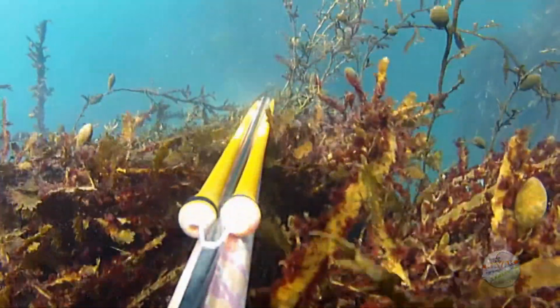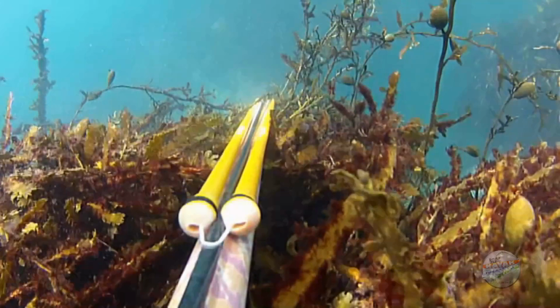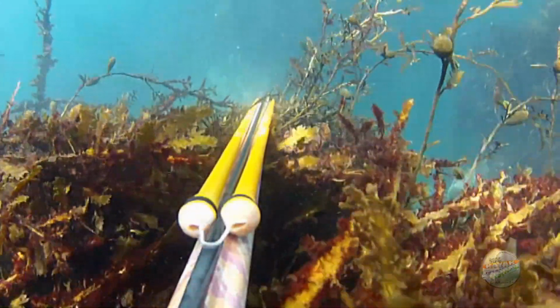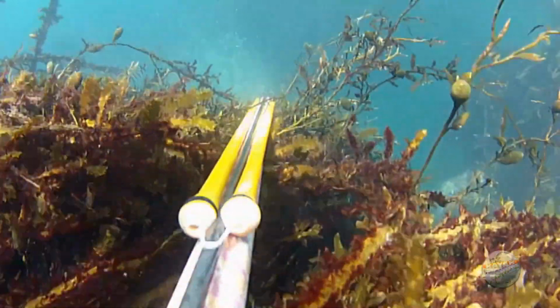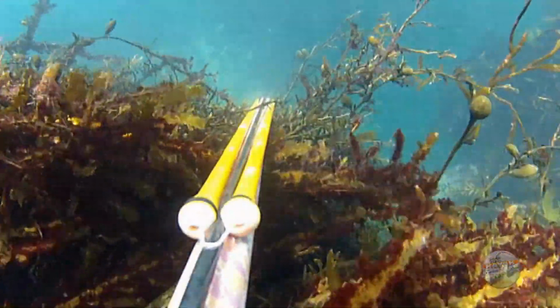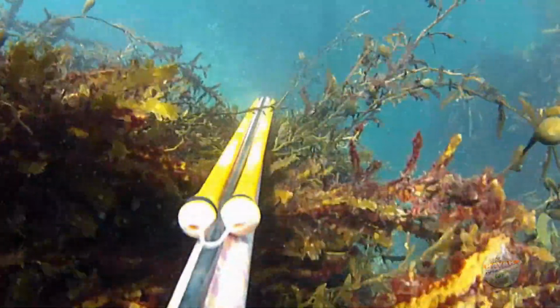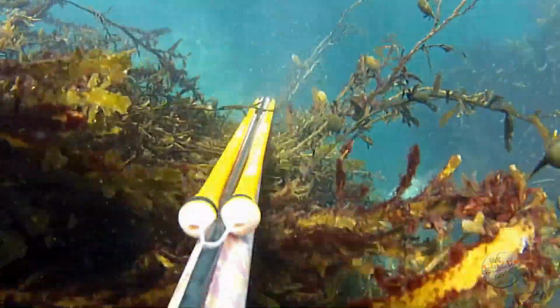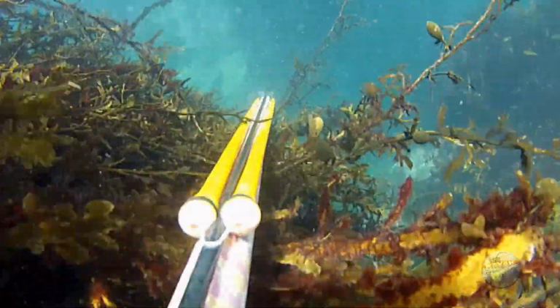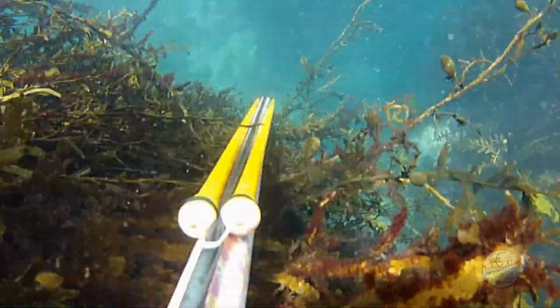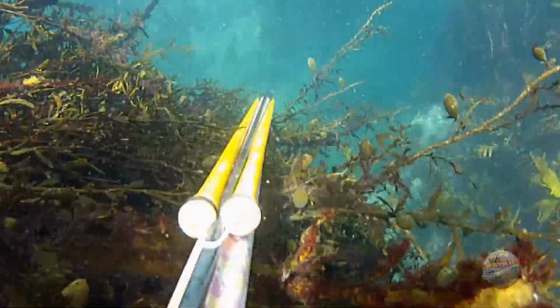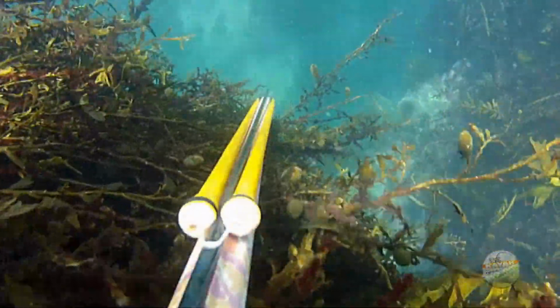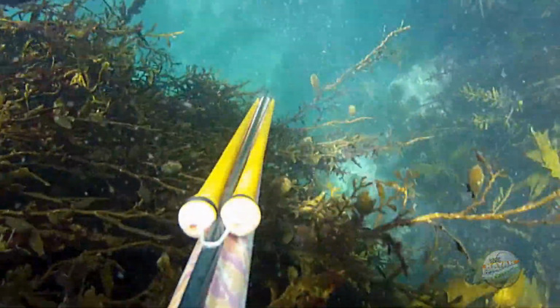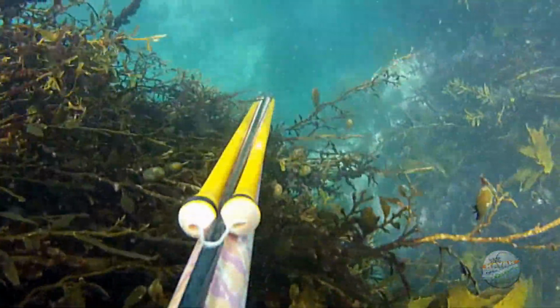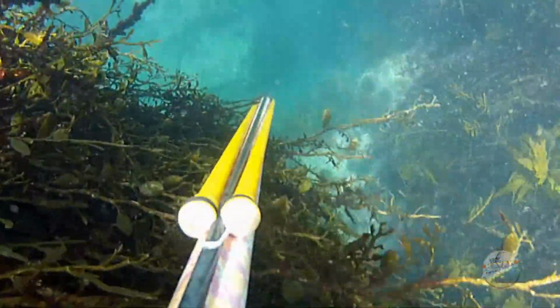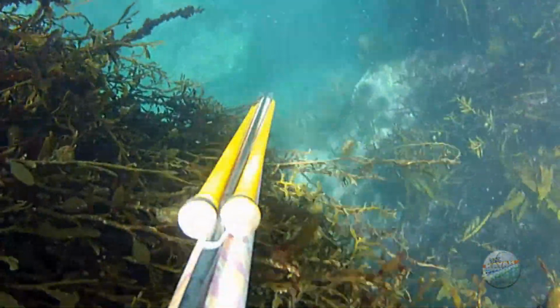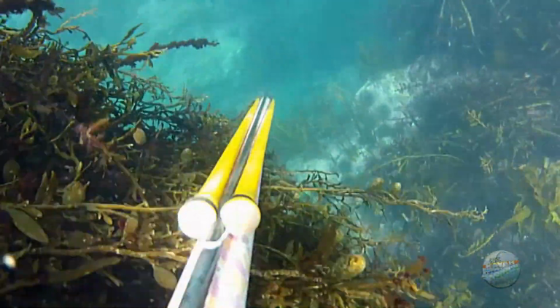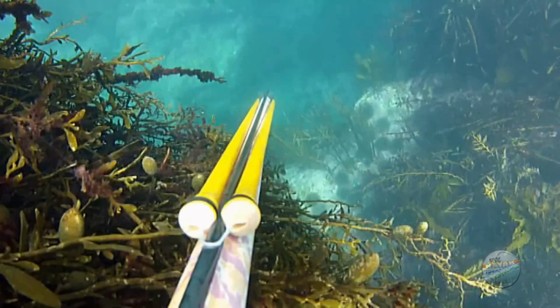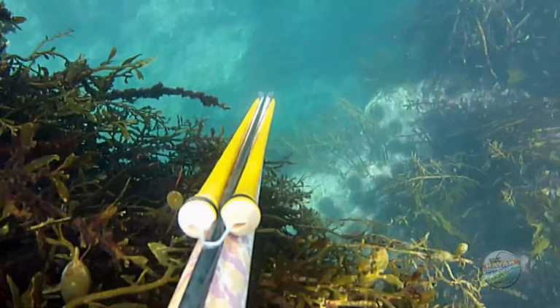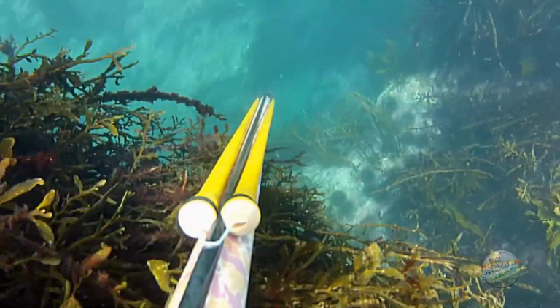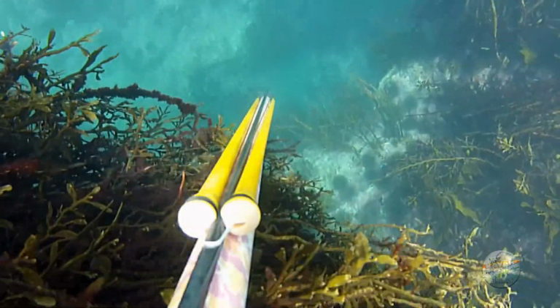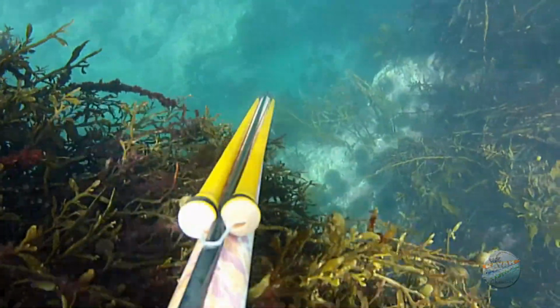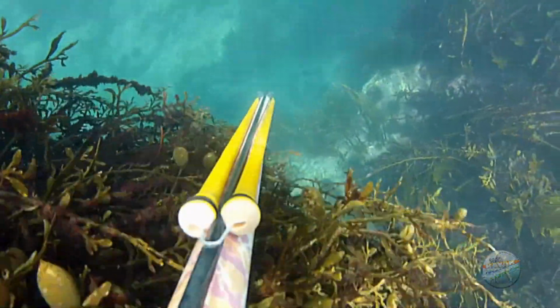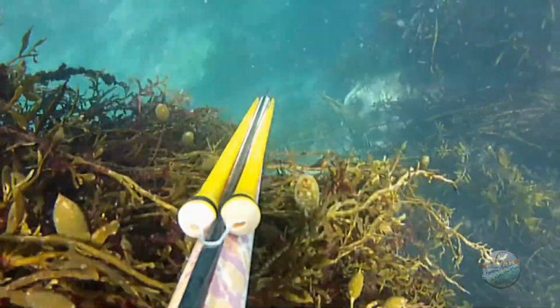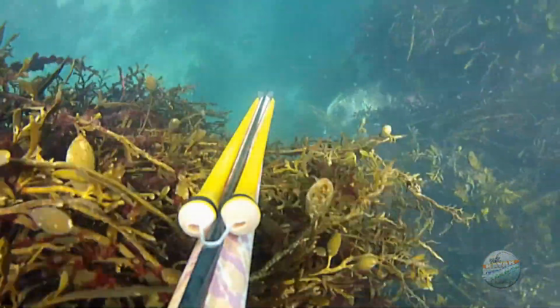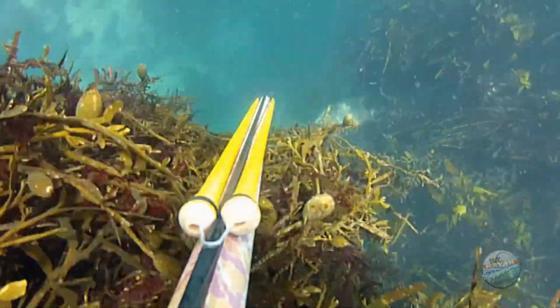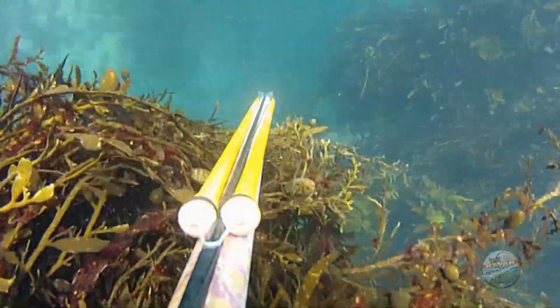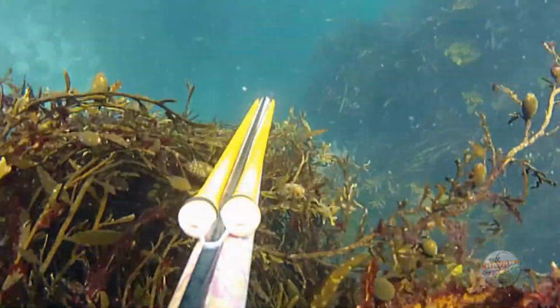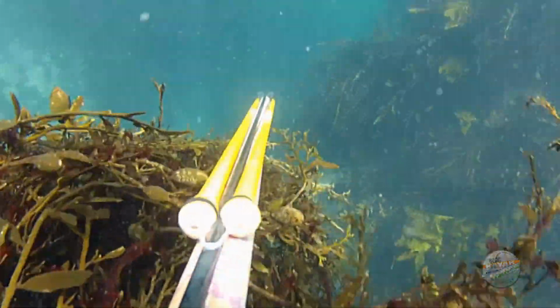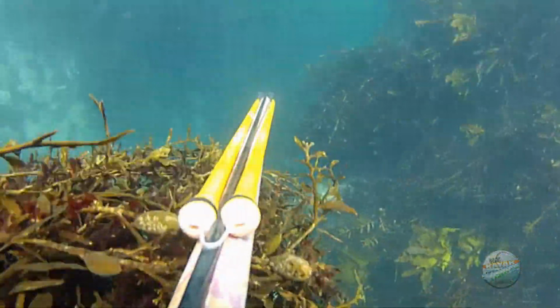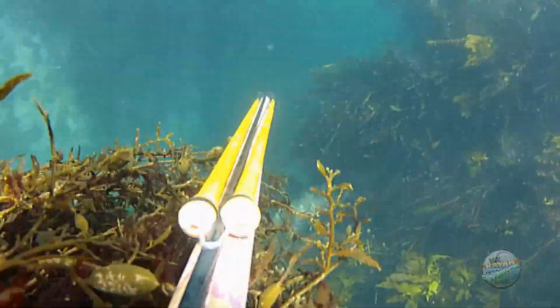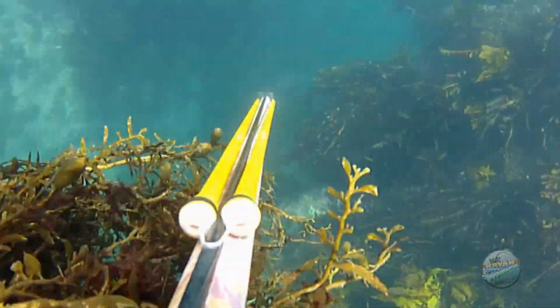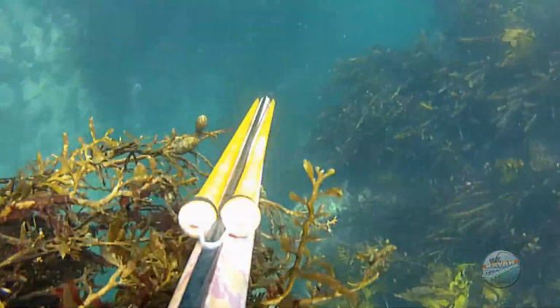With the area at the base of this rock holding nothing, I was about to head for the surface when this snapper caught my eye coming around the corner.